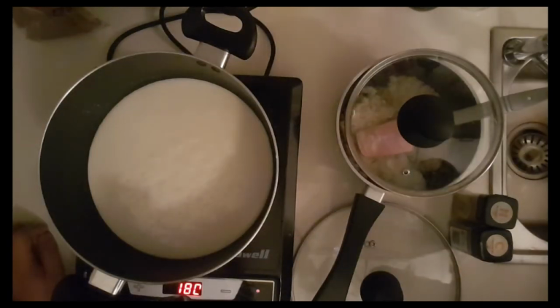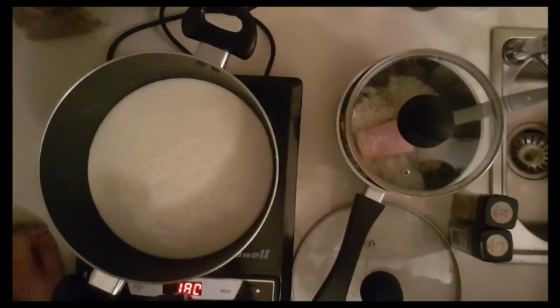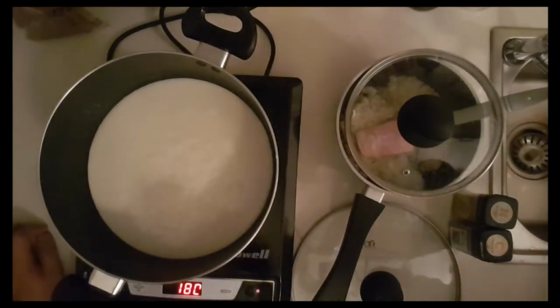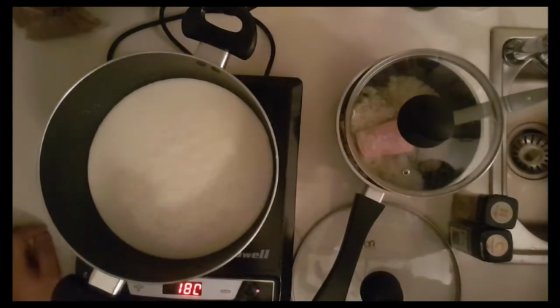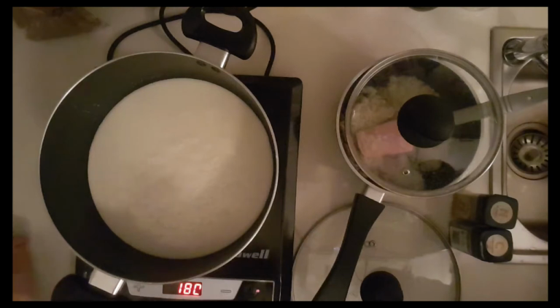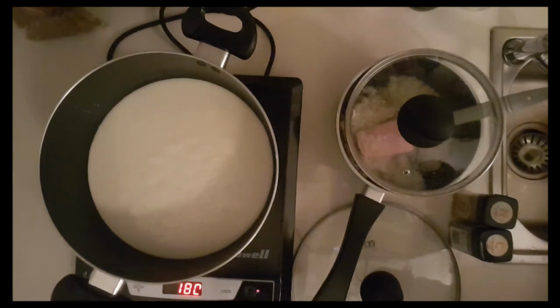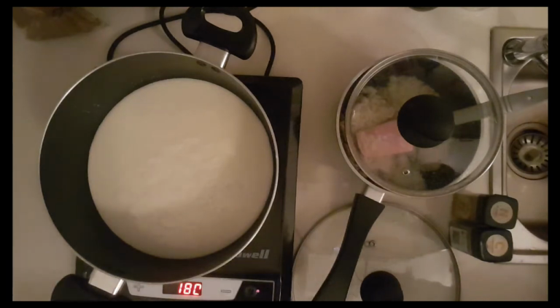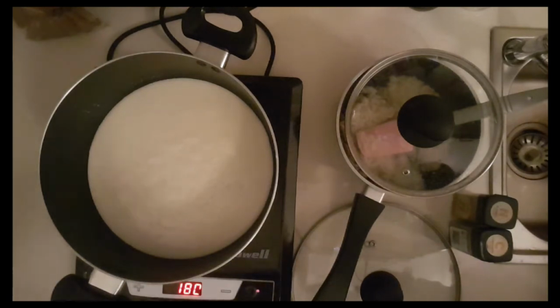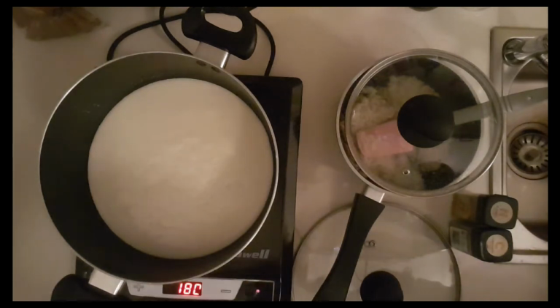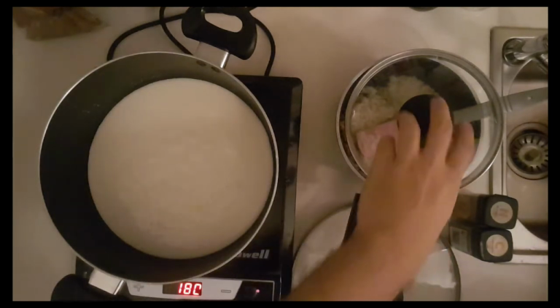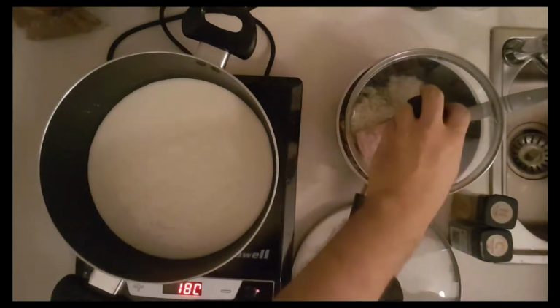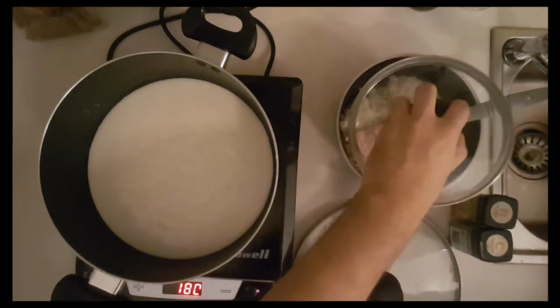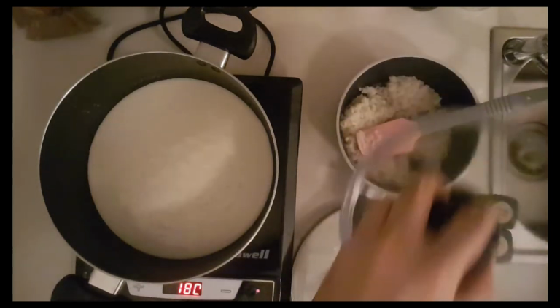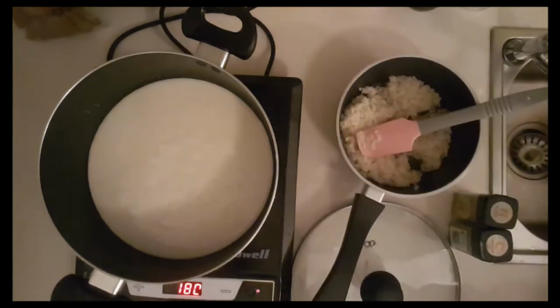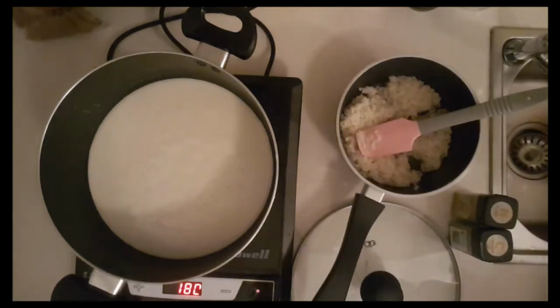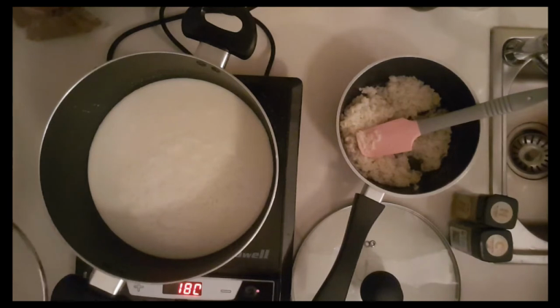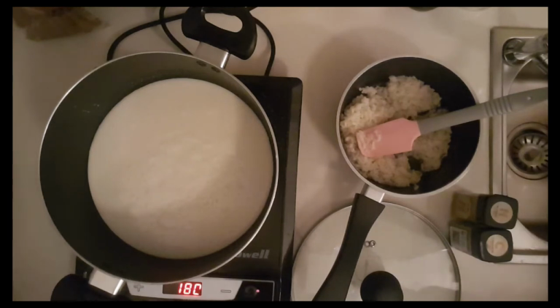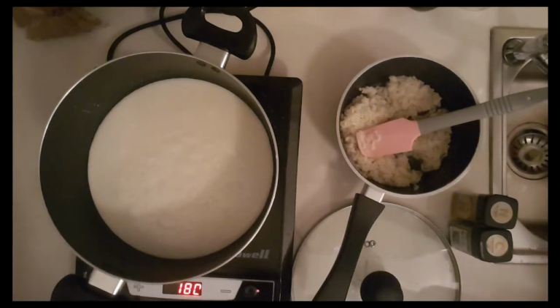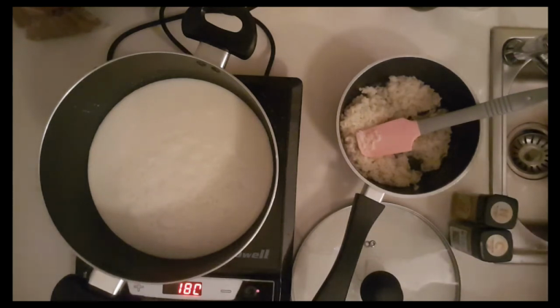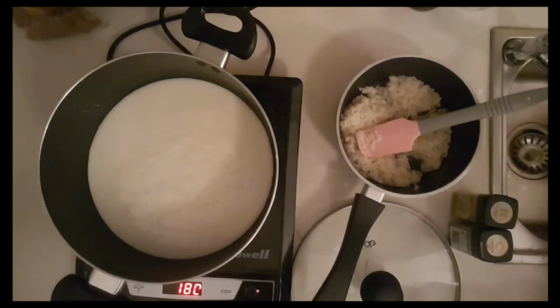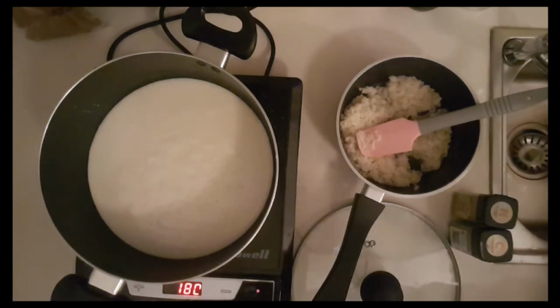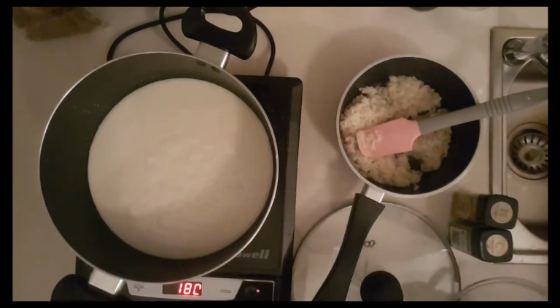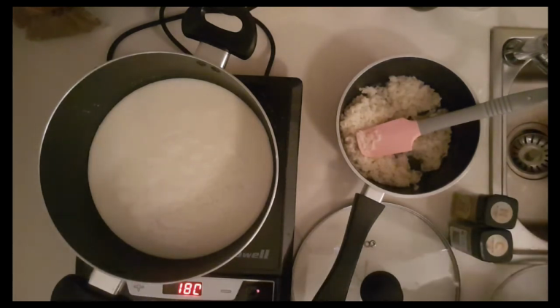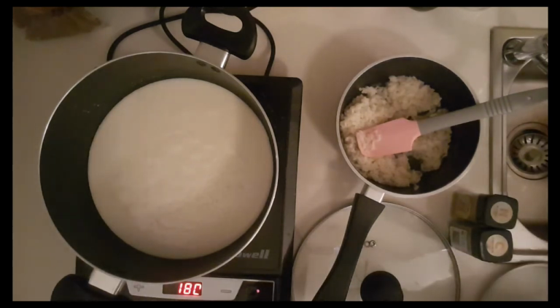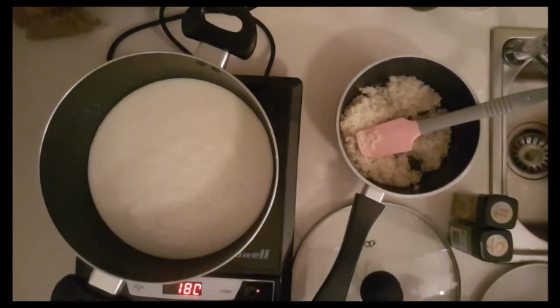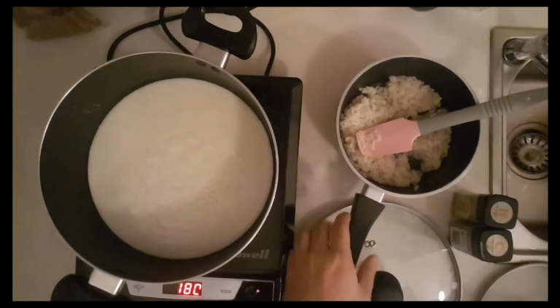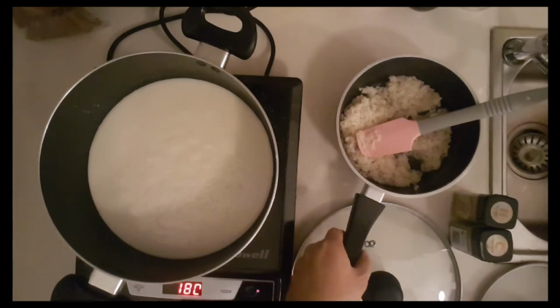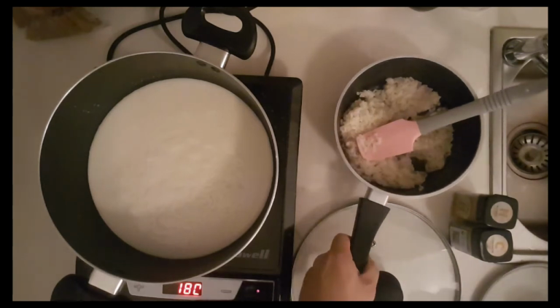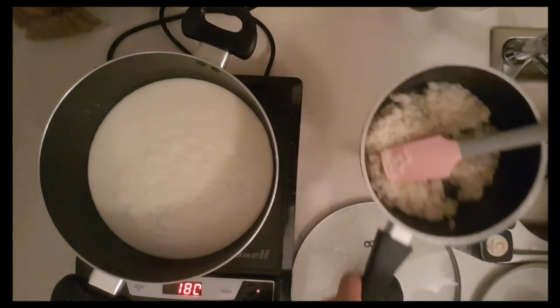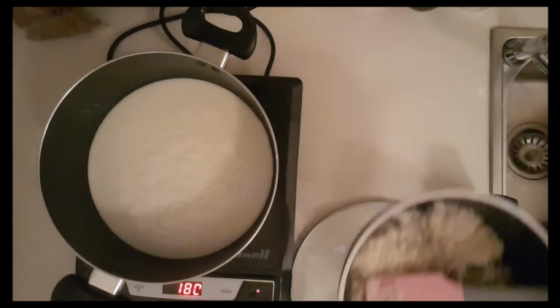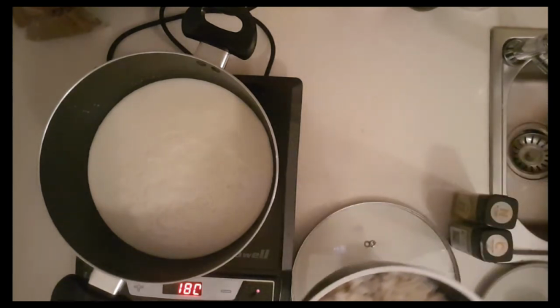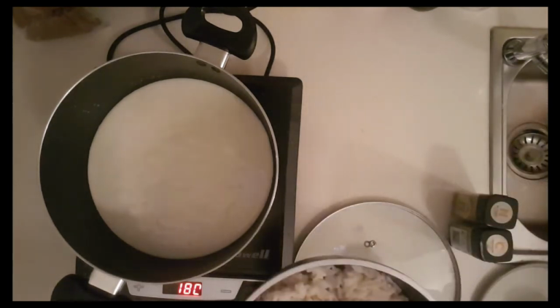It's simmering — there are tiny bubbles breaking the surface in rapid succession, but it's not a total boil. For noobs like me, this is what simmering looks like.